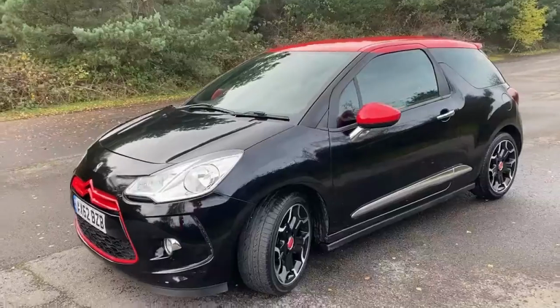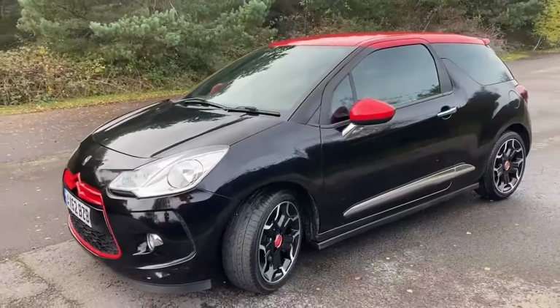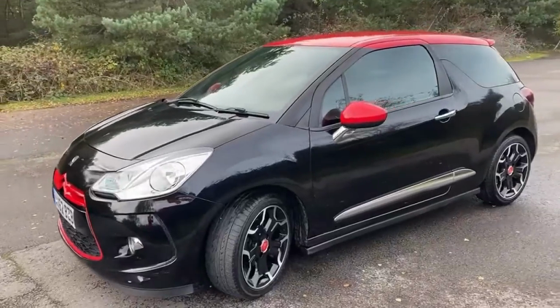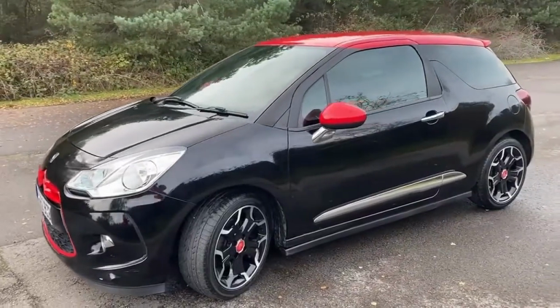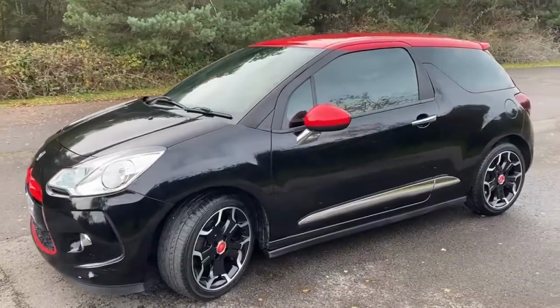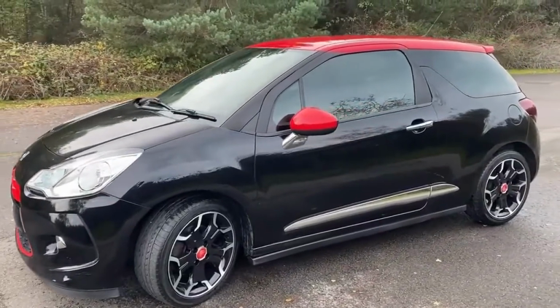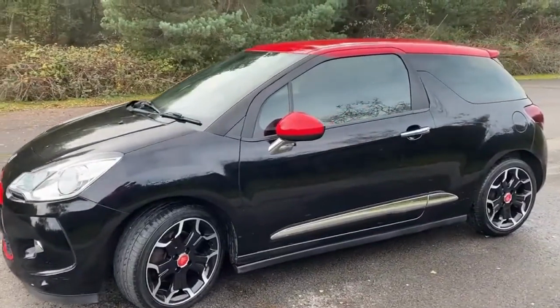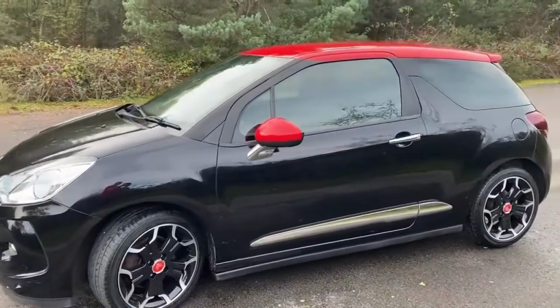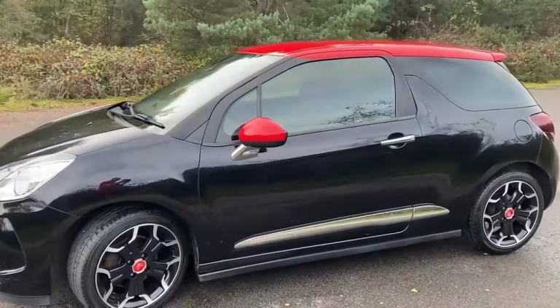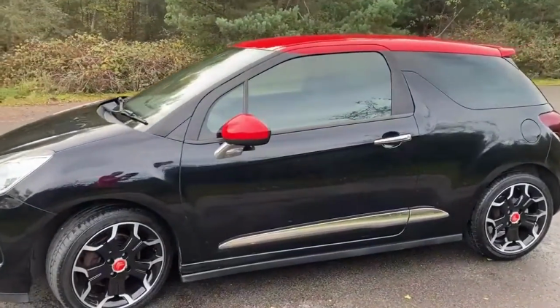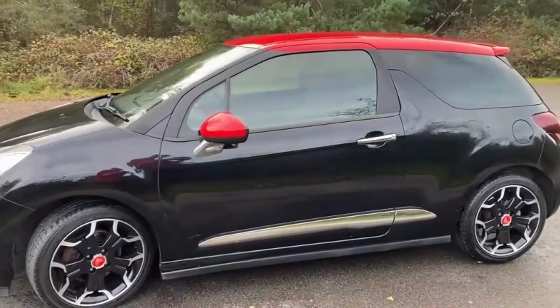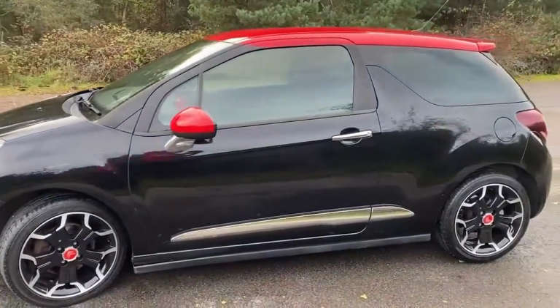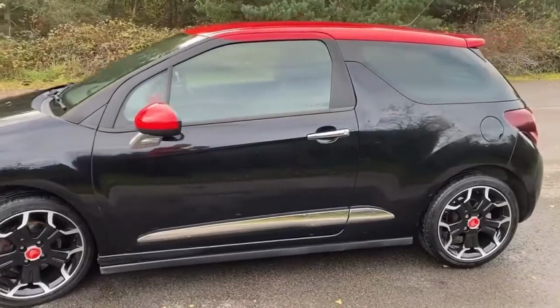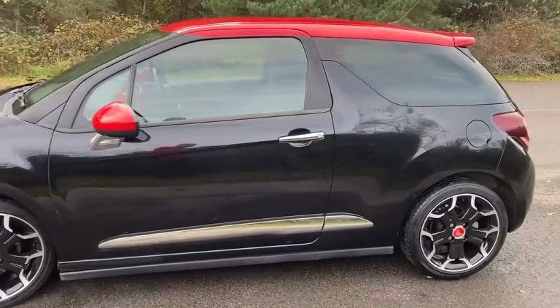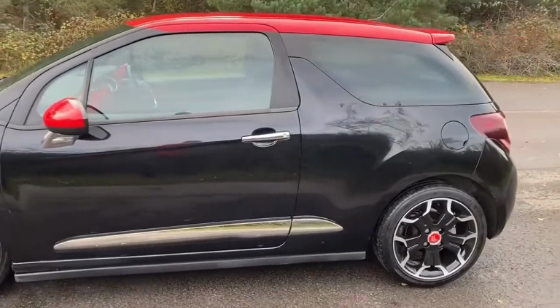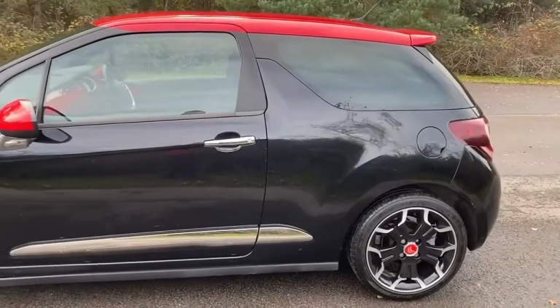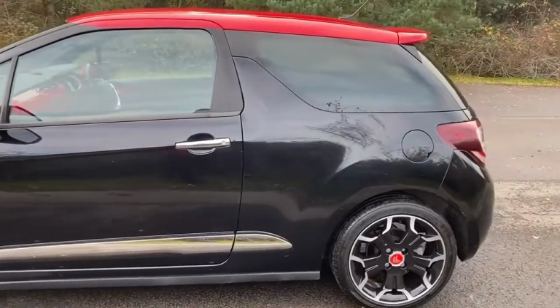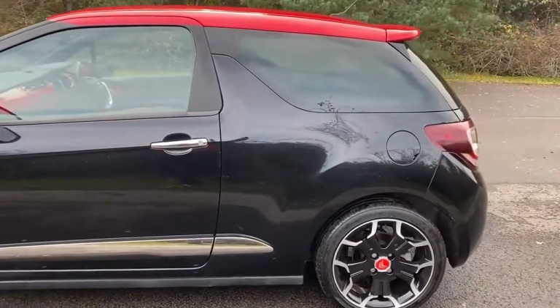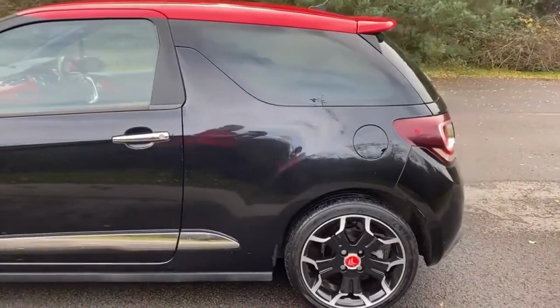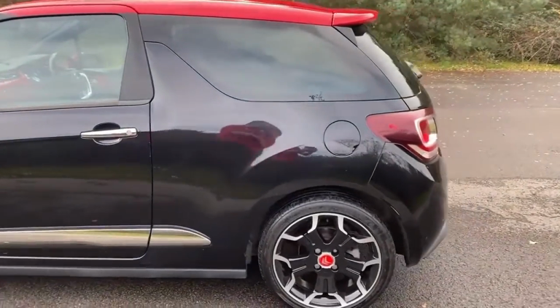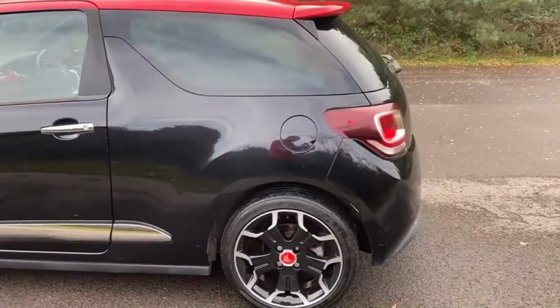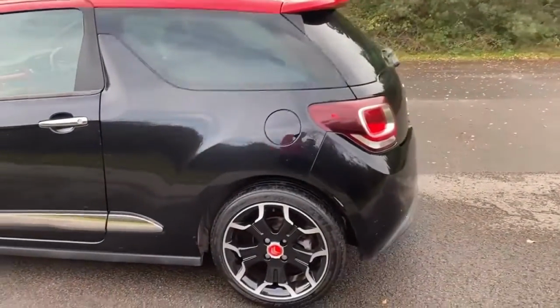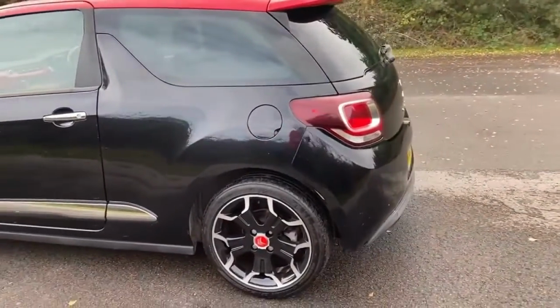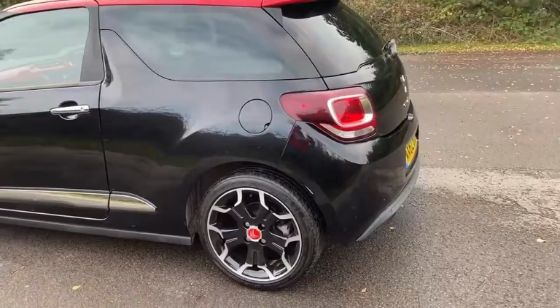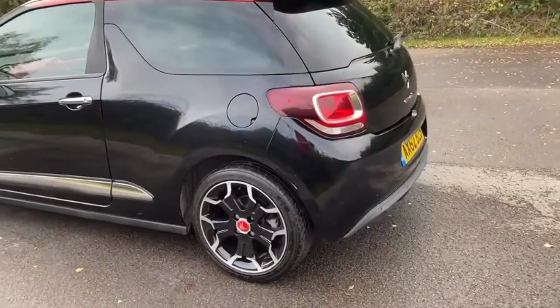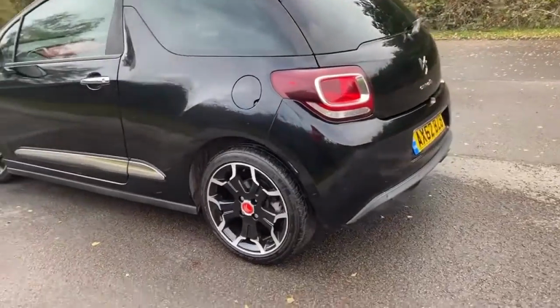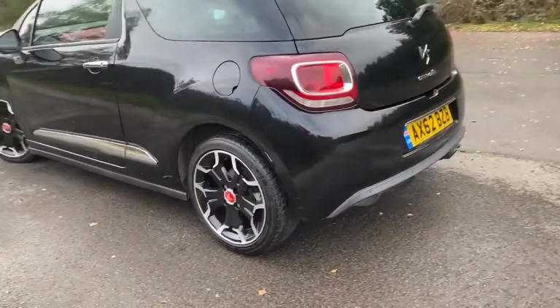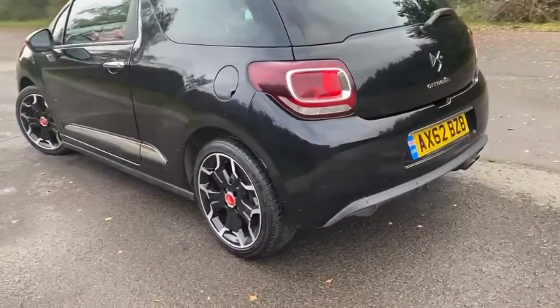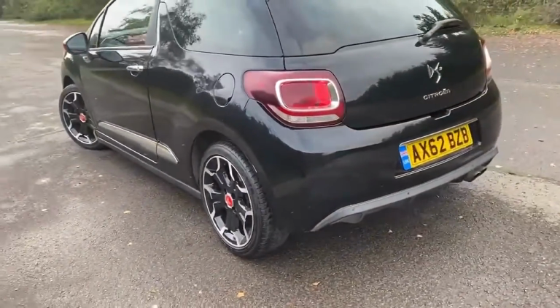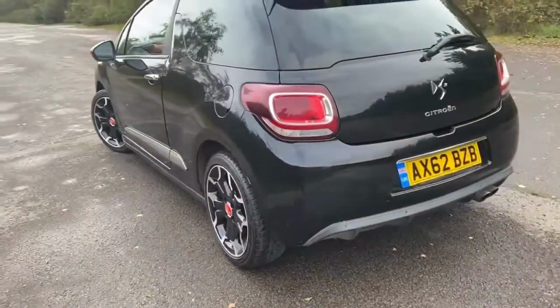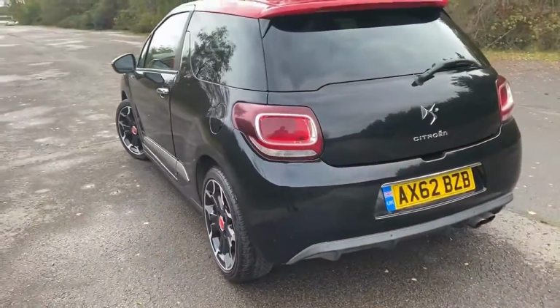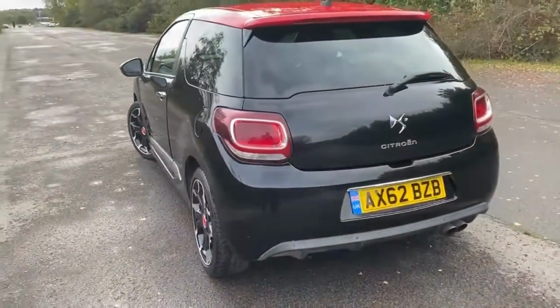2013, 63,000 miles with full service history, and just had a service completed. You can see you've got the 17-inch diamond cut alloys, which we've just had re-diamond cut, so completely refurbished alloys.